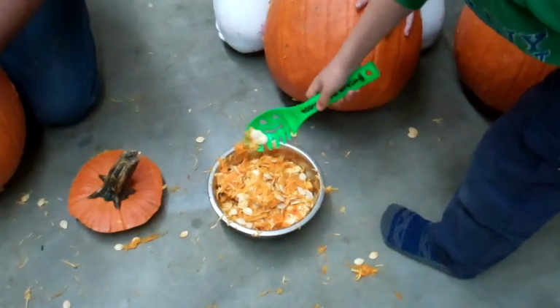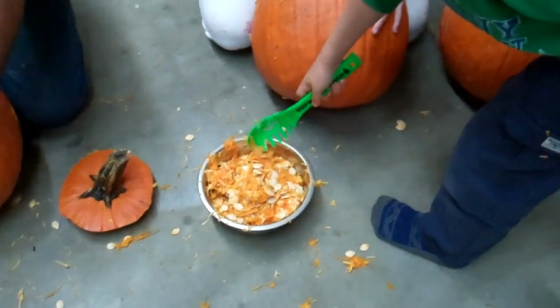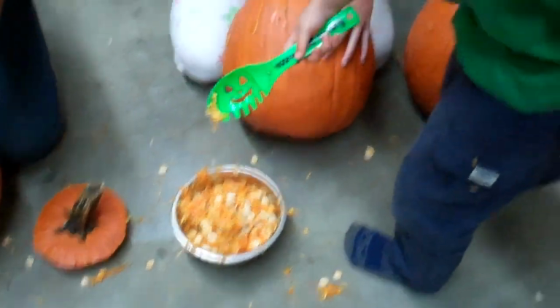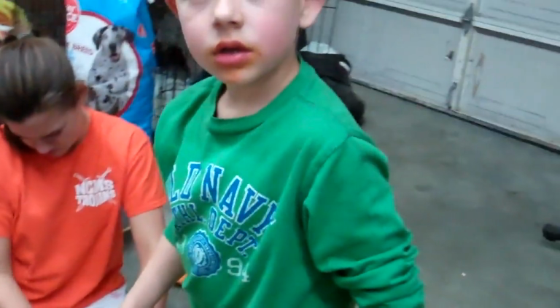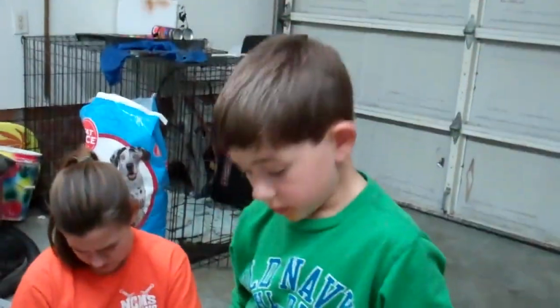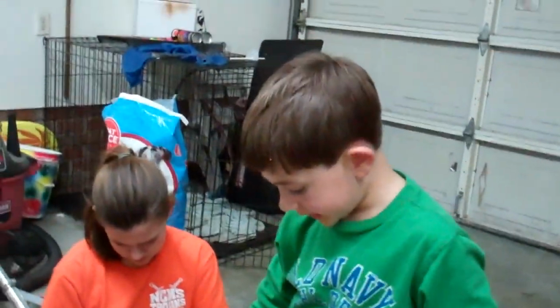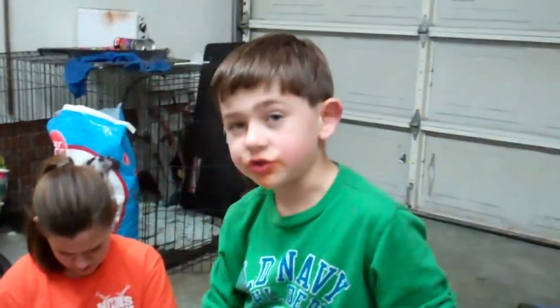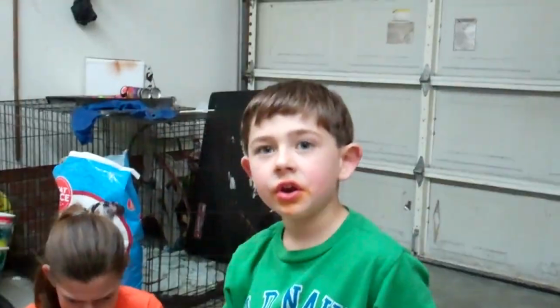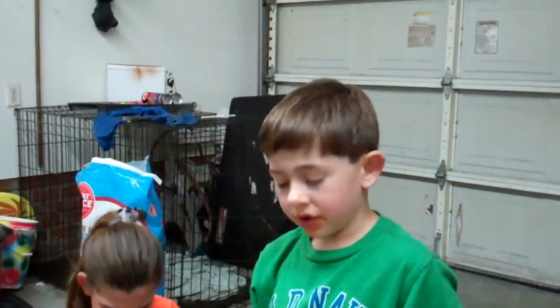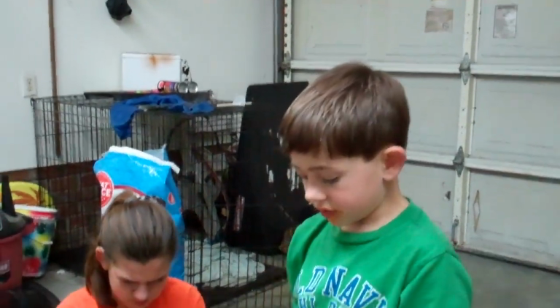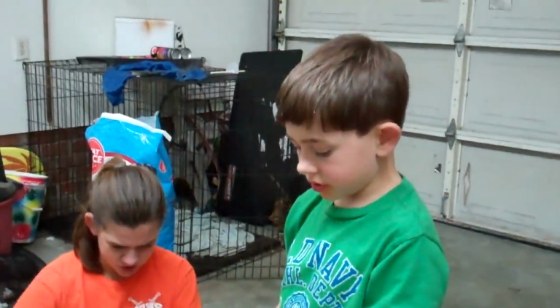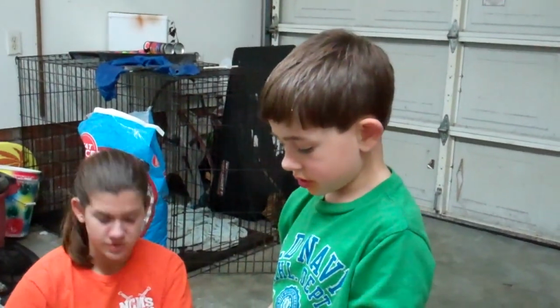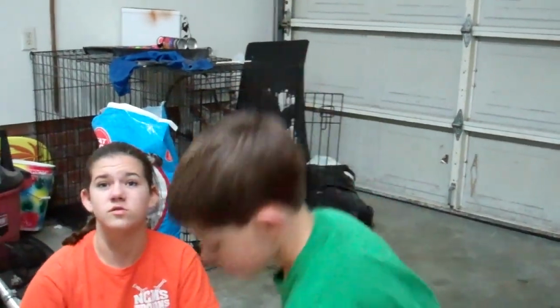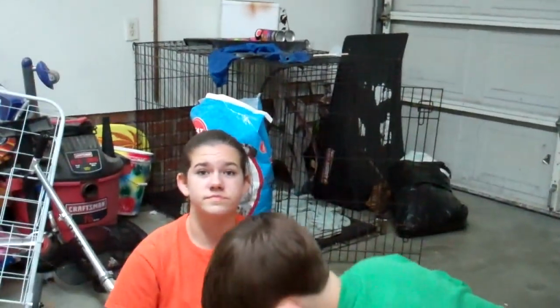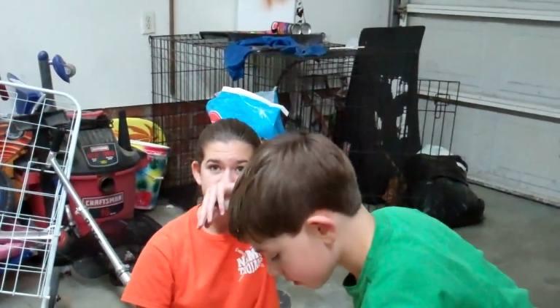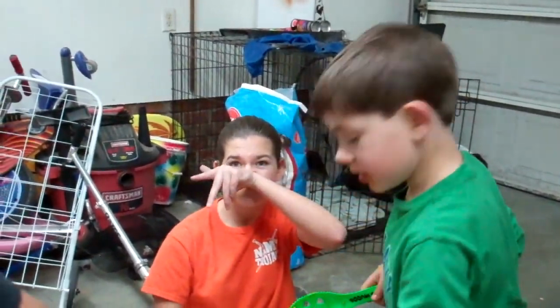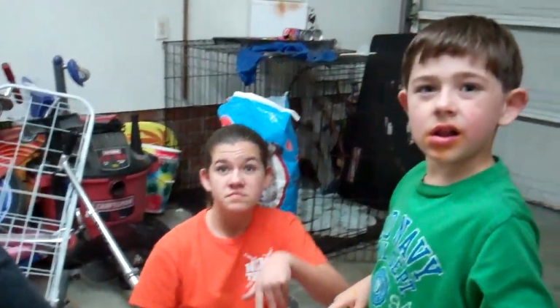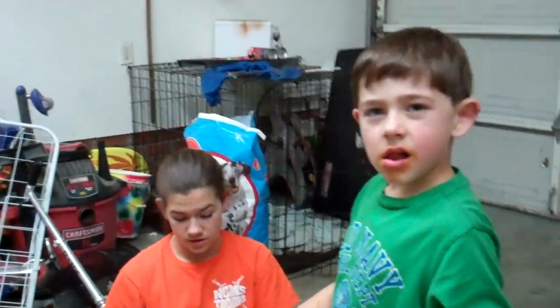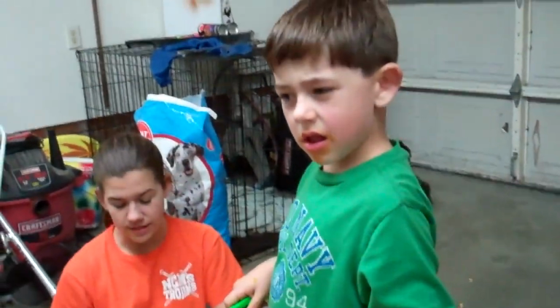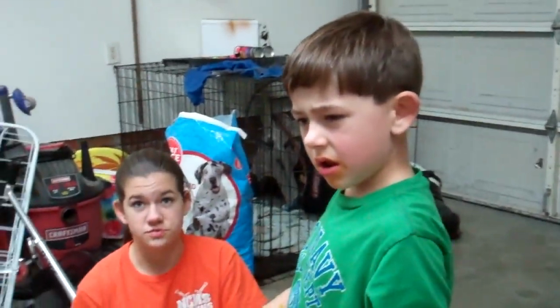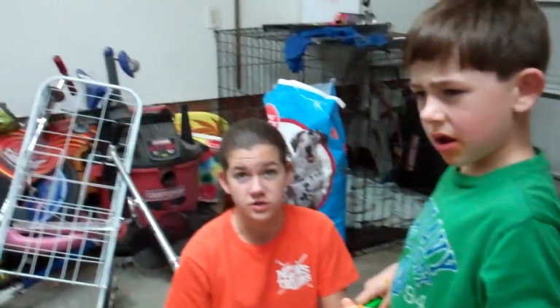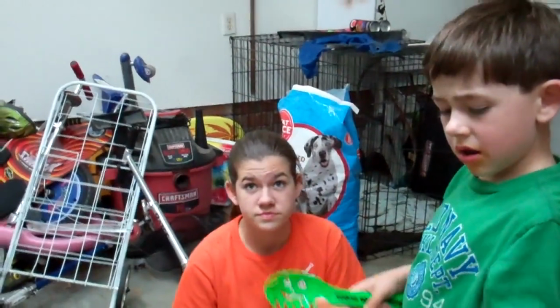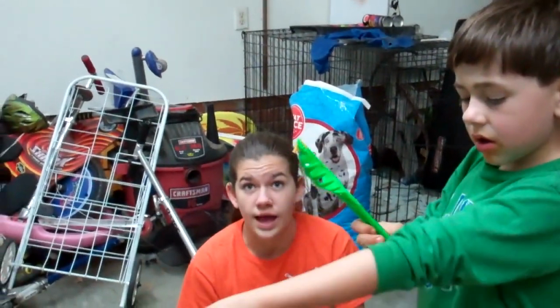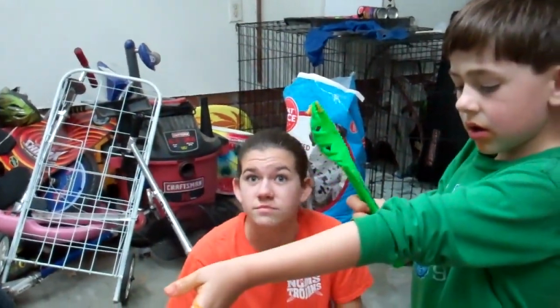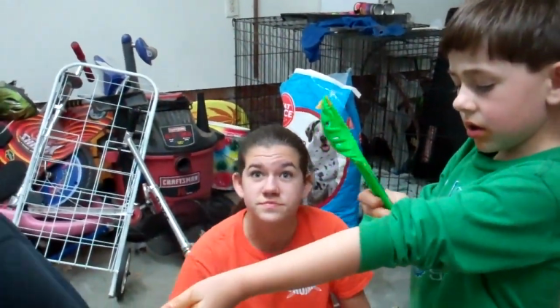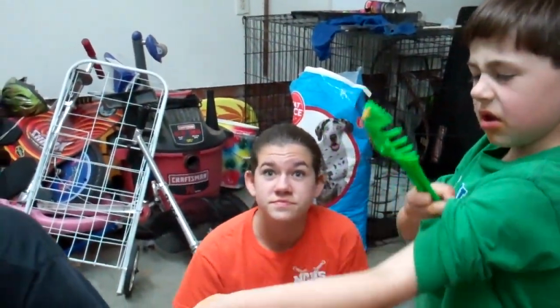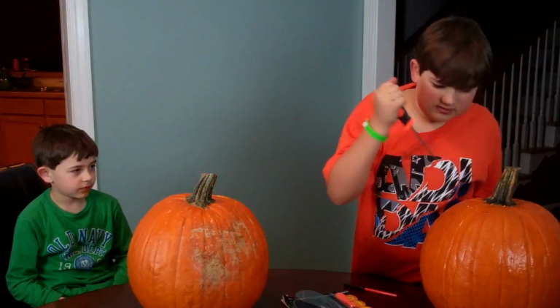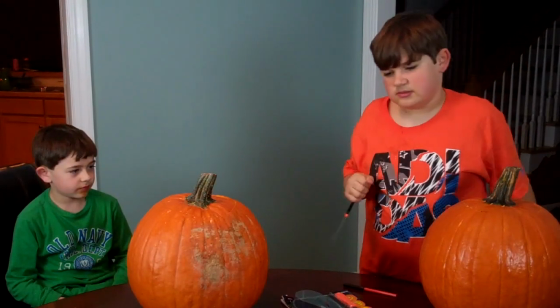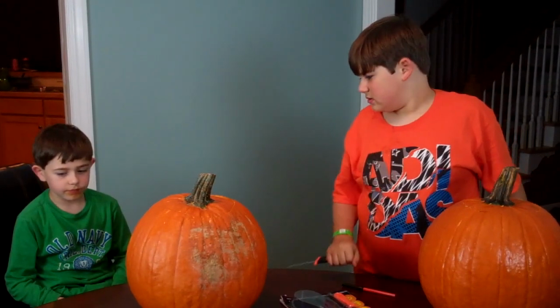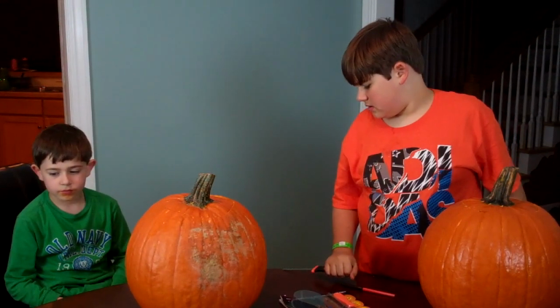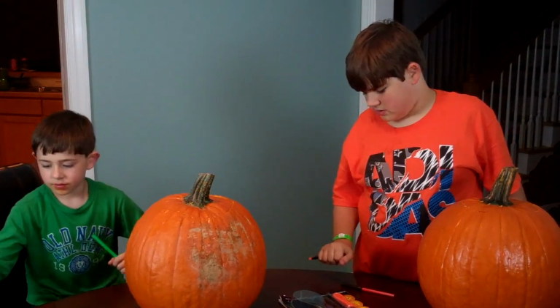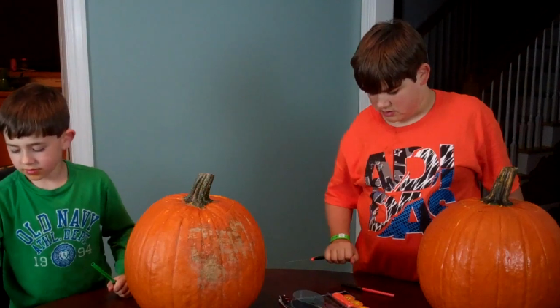You can eat those pumpkin seeds, Ben. Did you know that? Wait, can I eat them straight? You're supposed to dry them out, bake them, and salt them. We did that last year and they were good. Let the pumpkin carving begin!